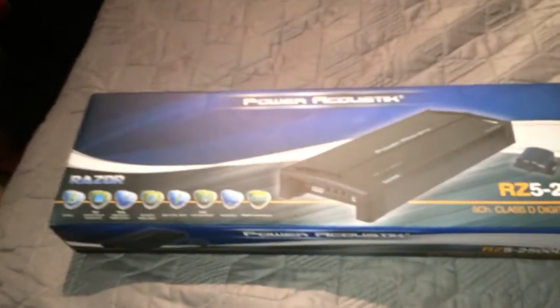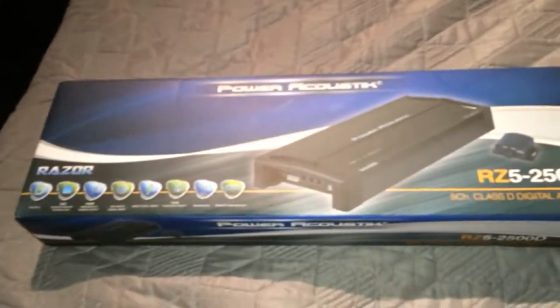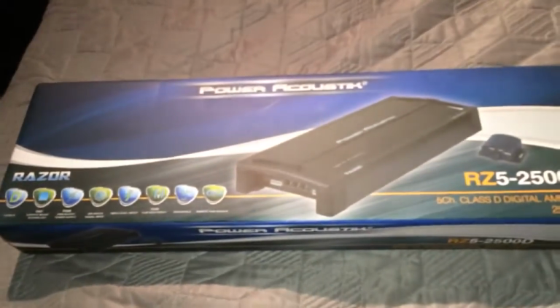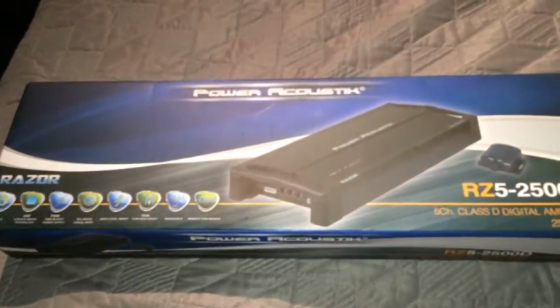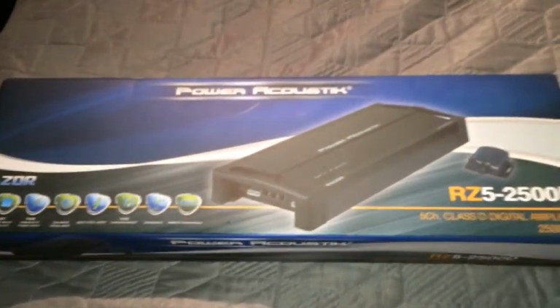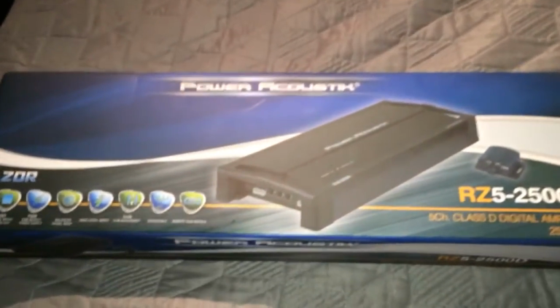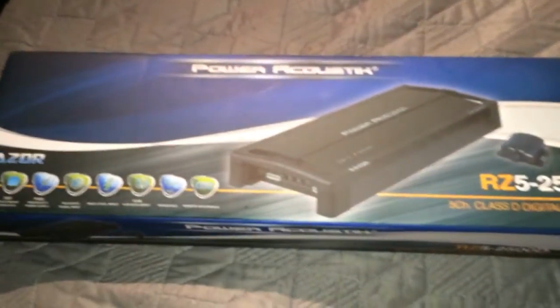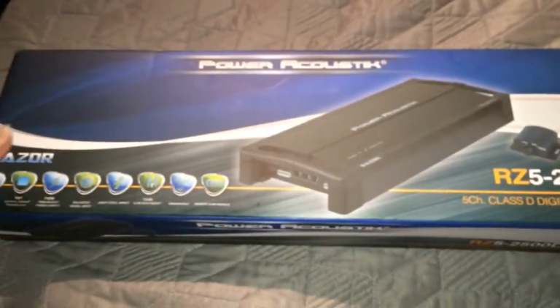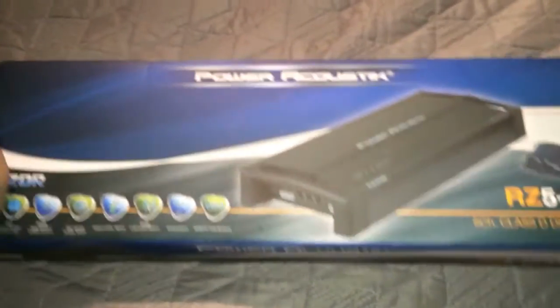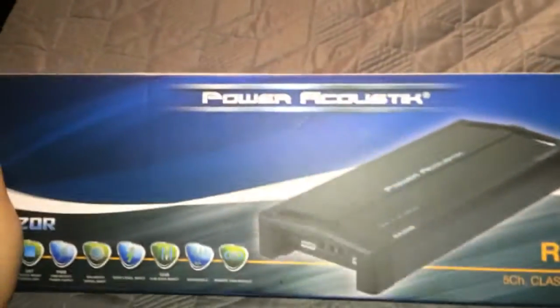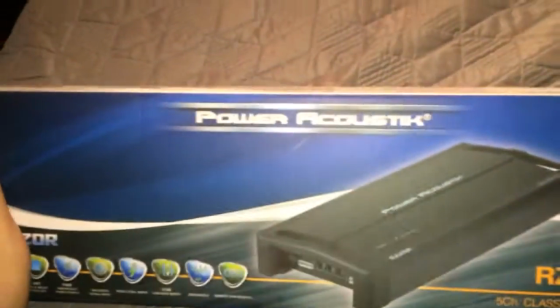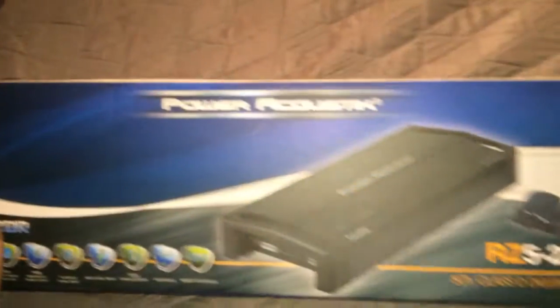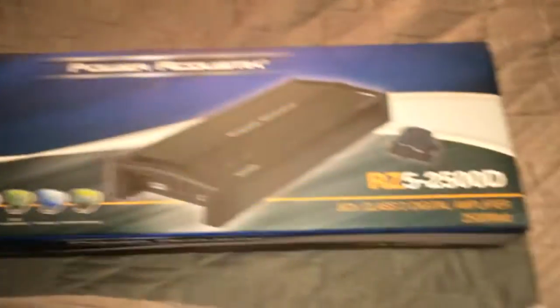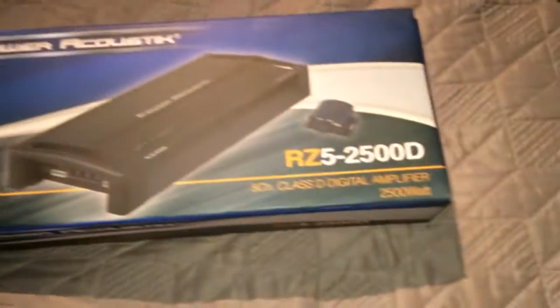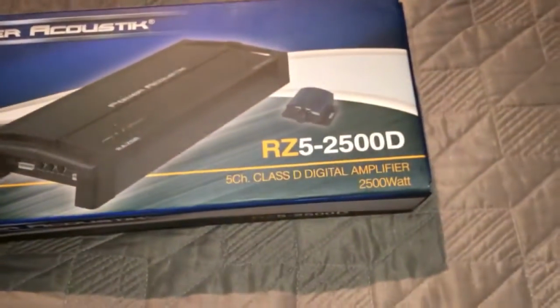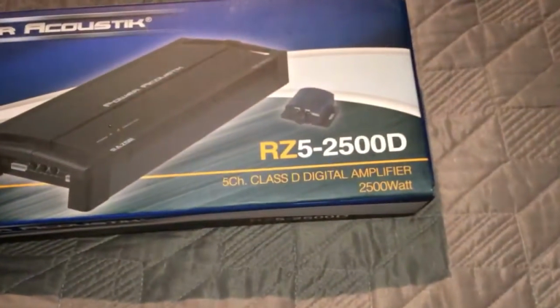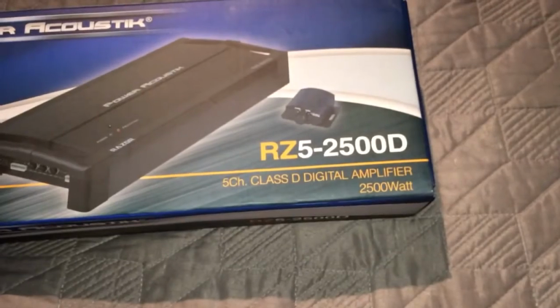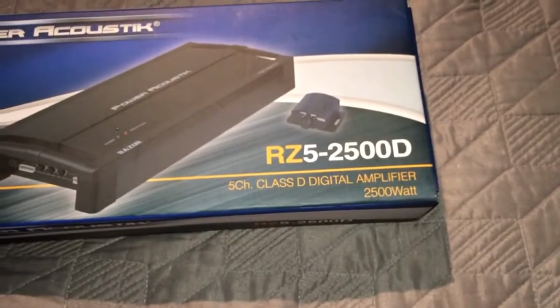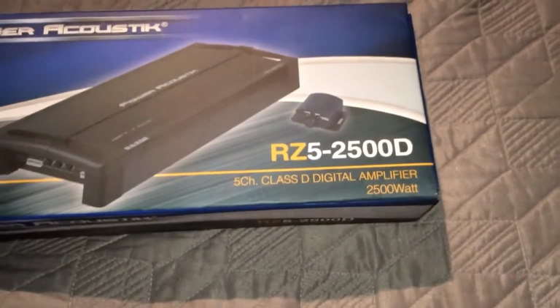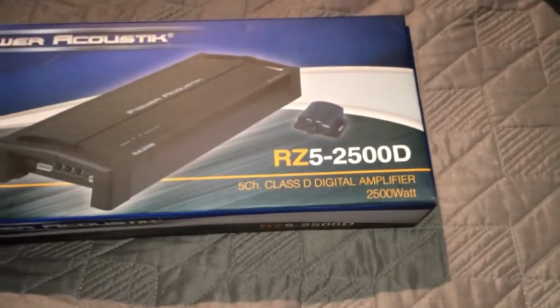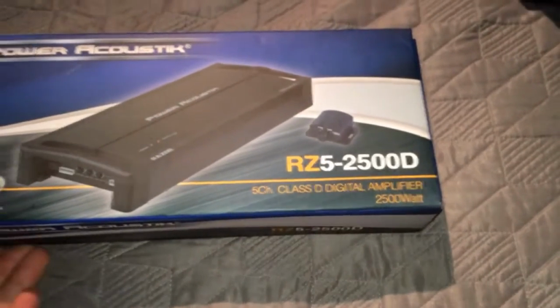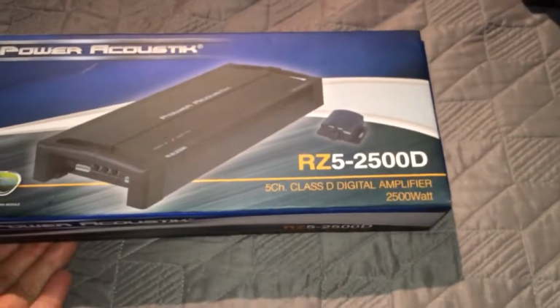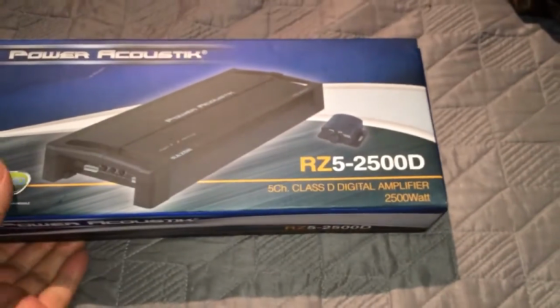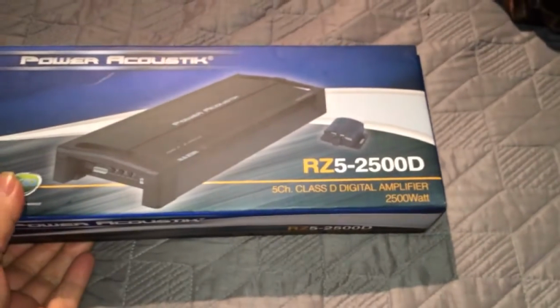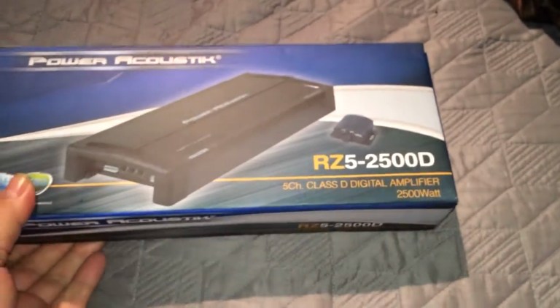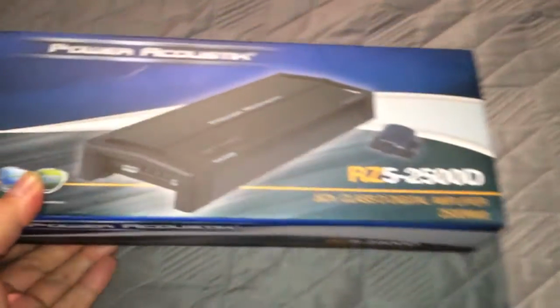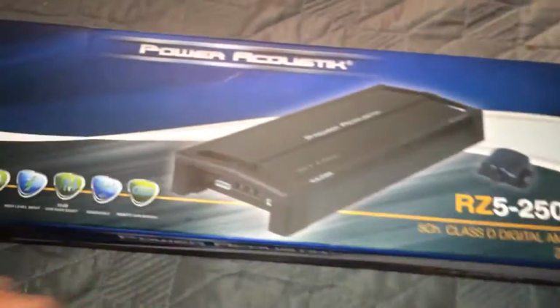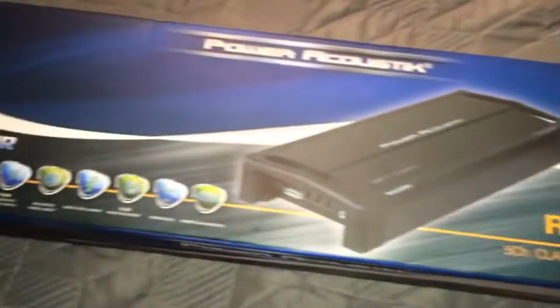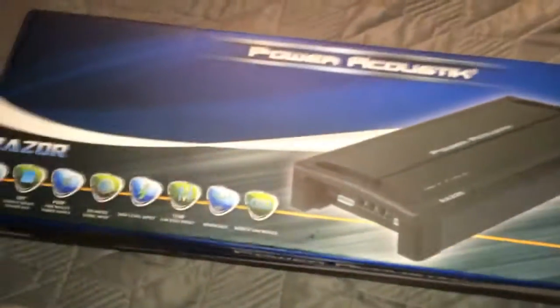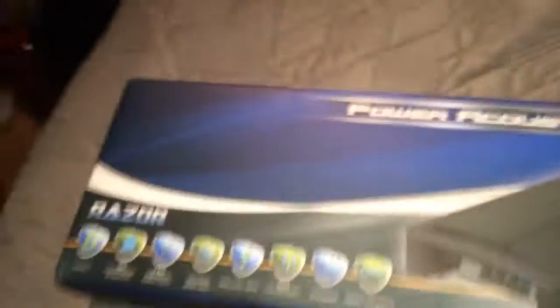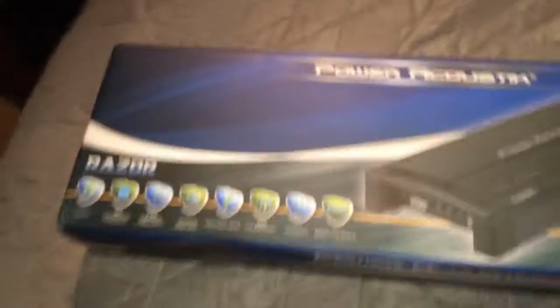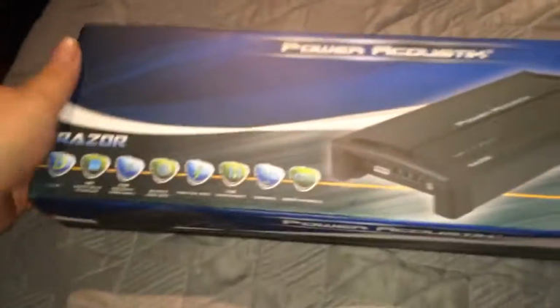This is a video for the unboxing of a Power Acoustics RZ52500D, which I received today.